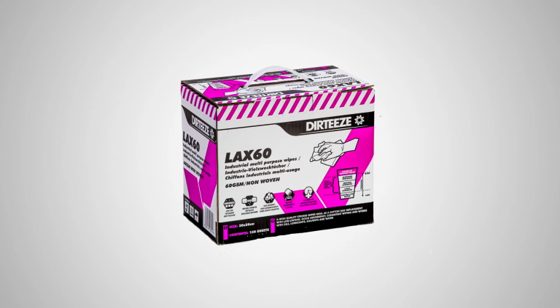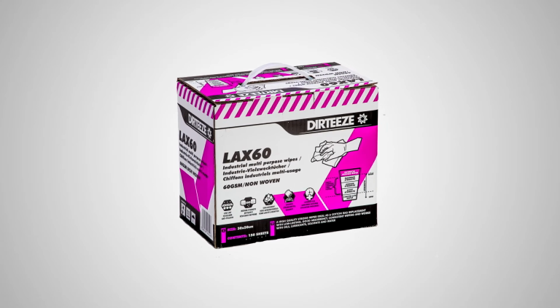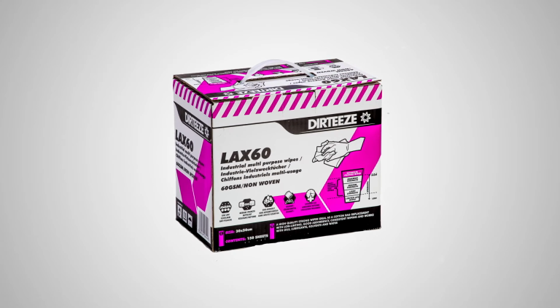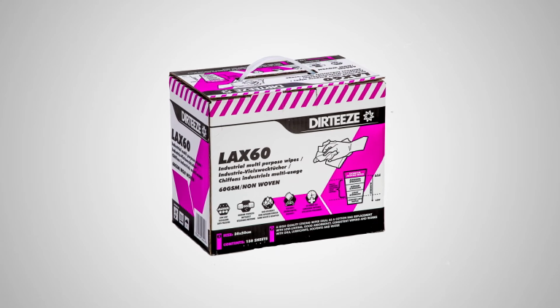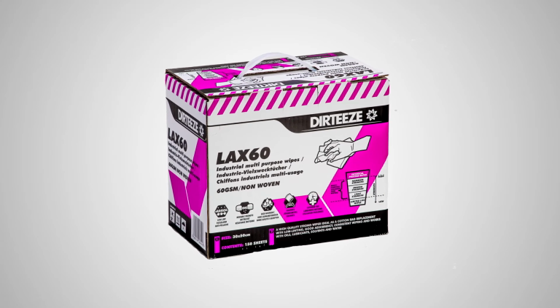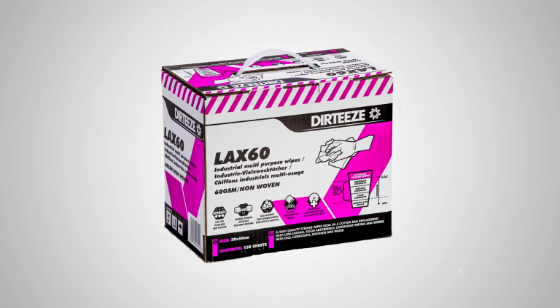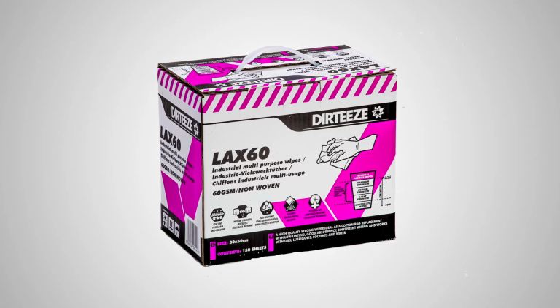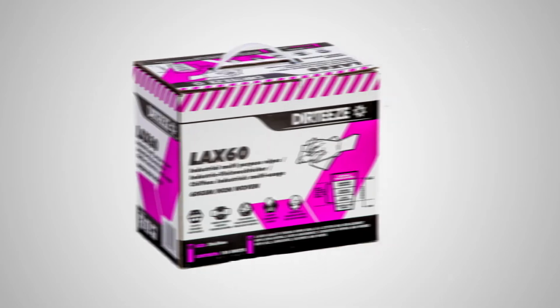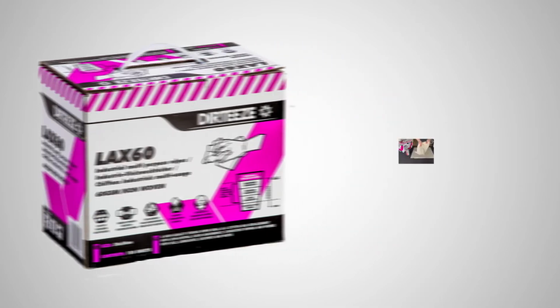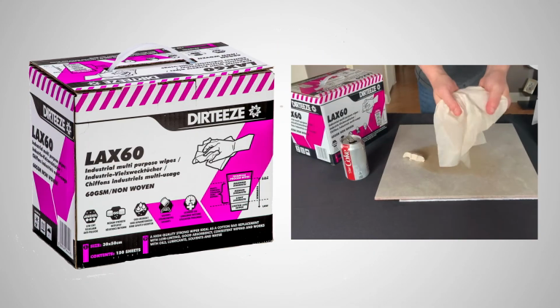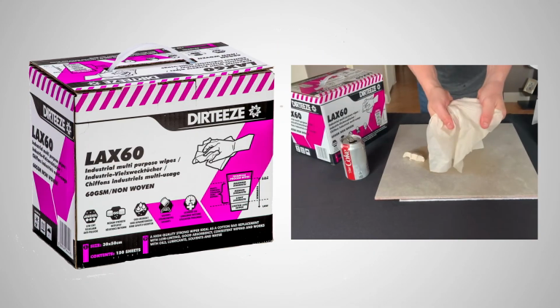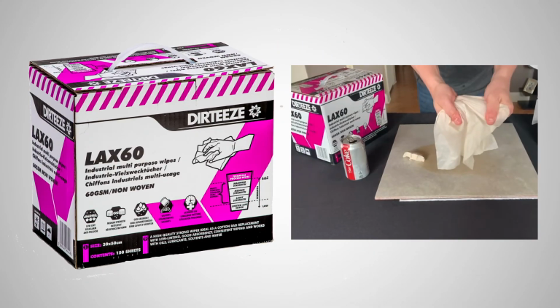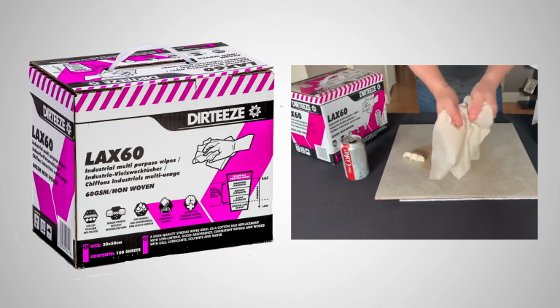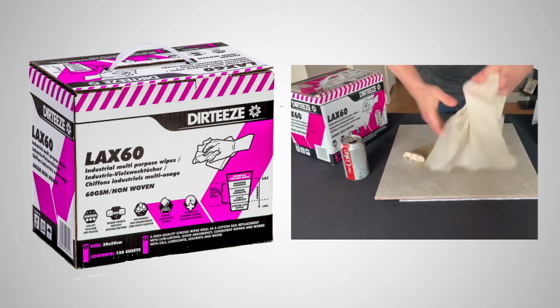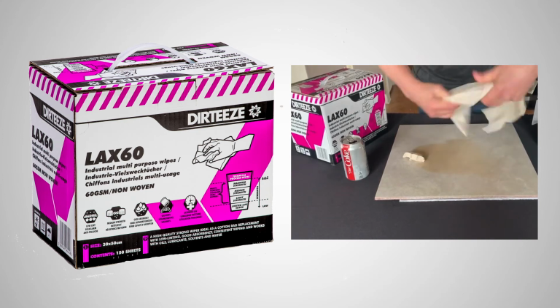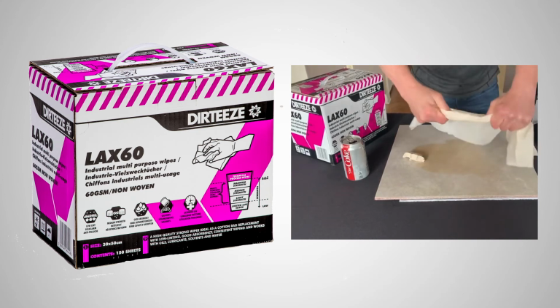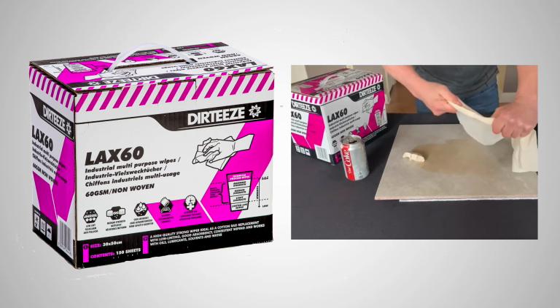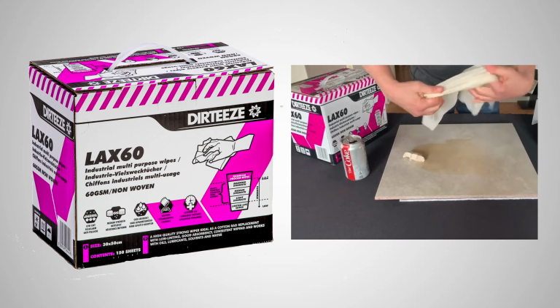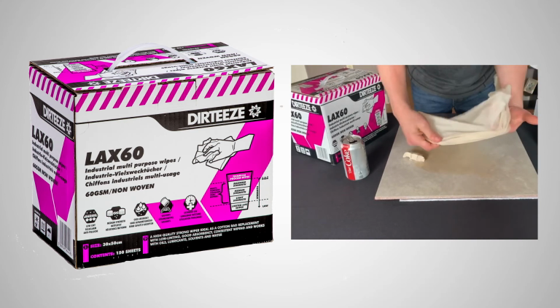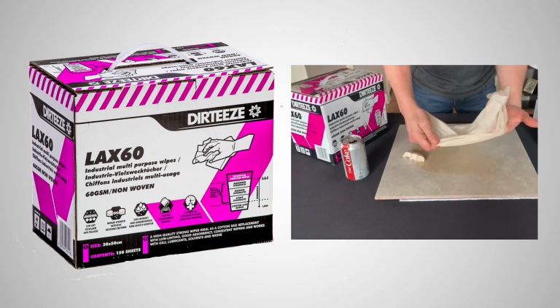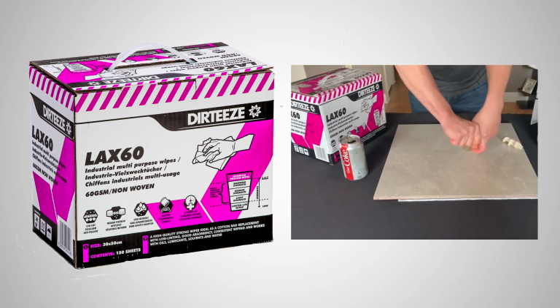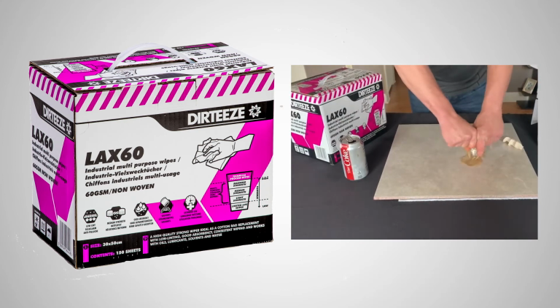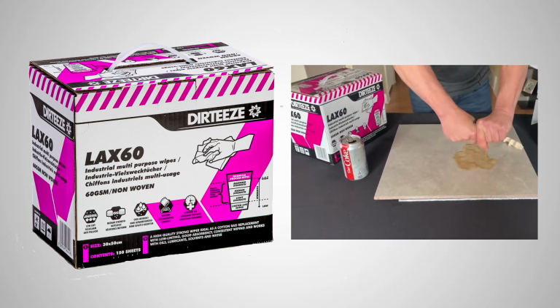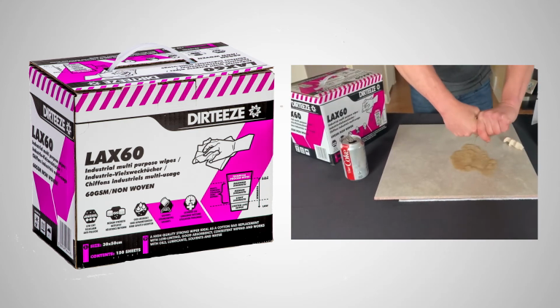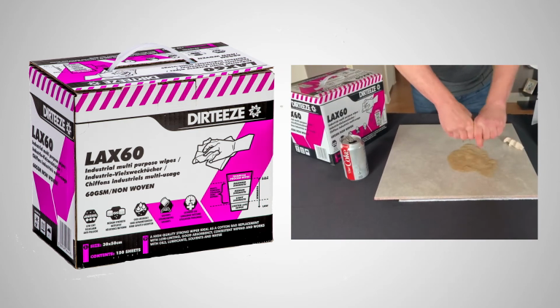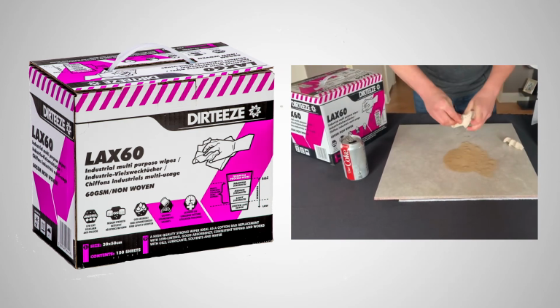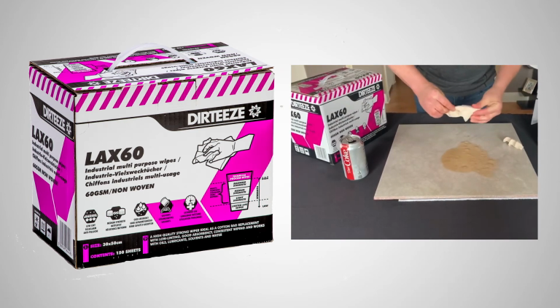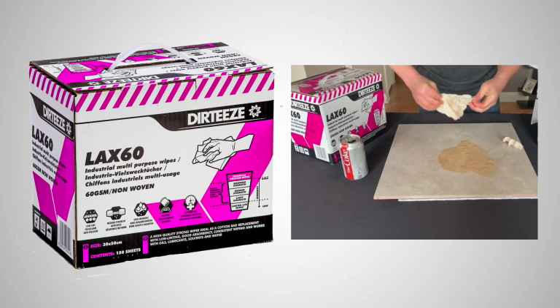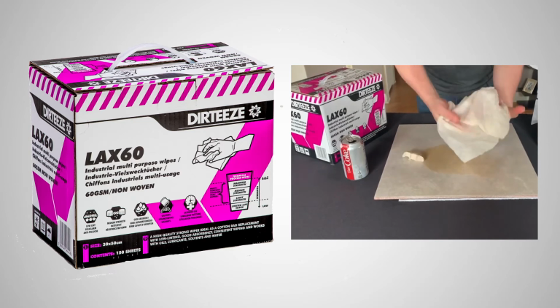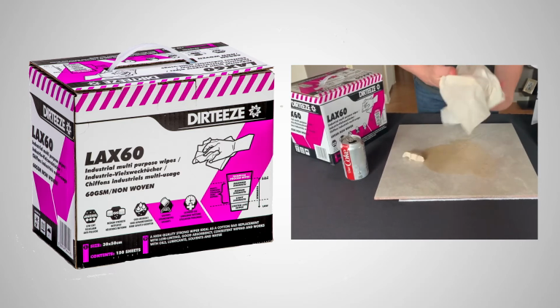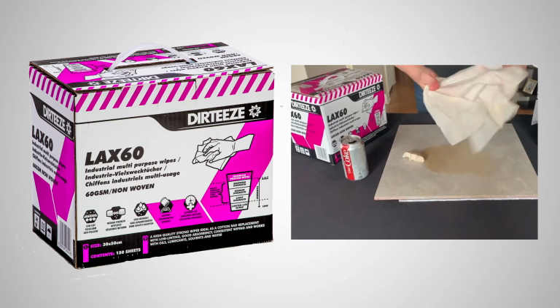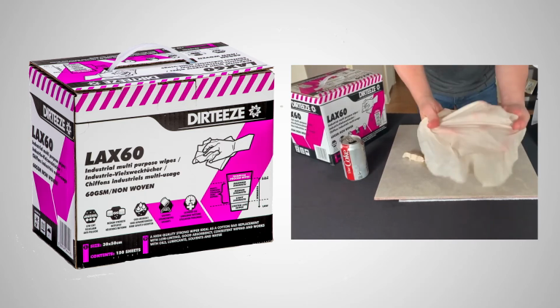Dirty's Lax 60 wipes have the answer. They're incredibly strong when dry and even stronger when wet, with a similar feel to rags. Solvents don't break them down and they can be easily wrung out.